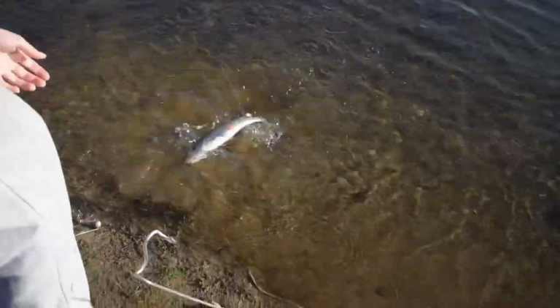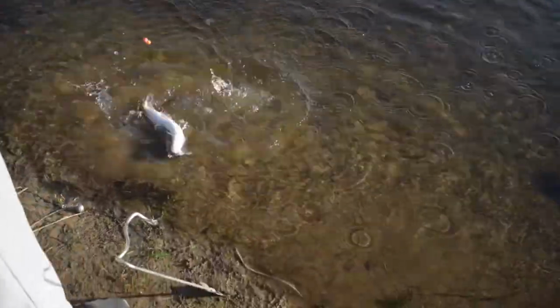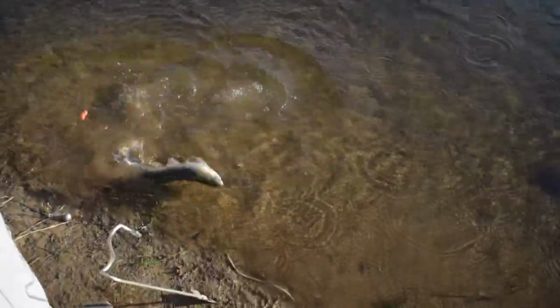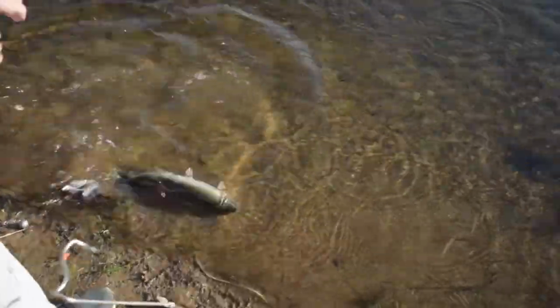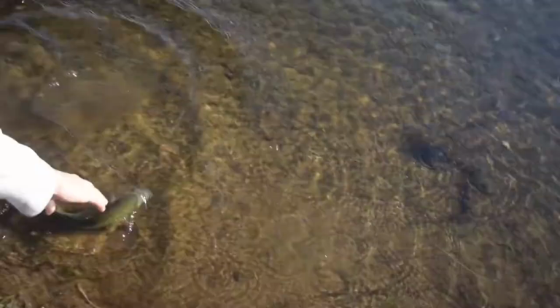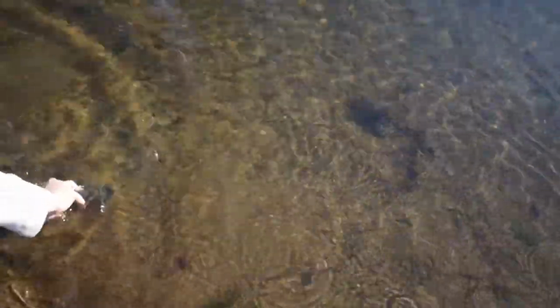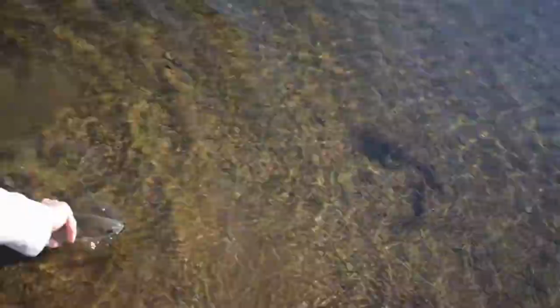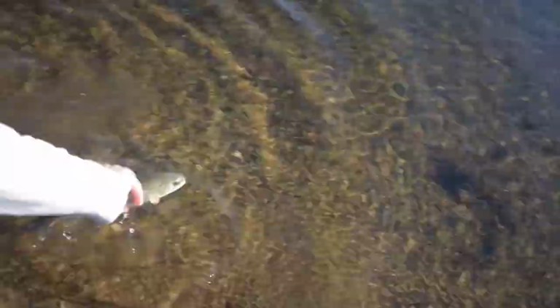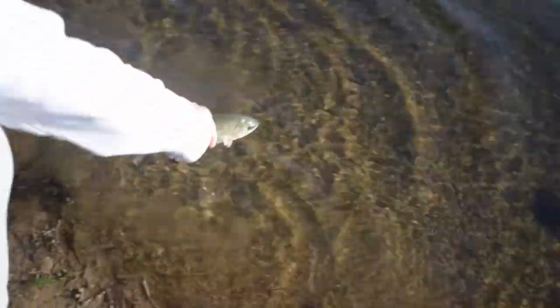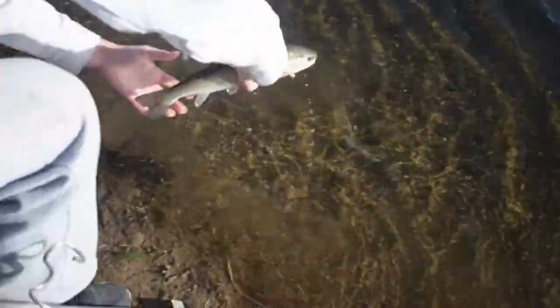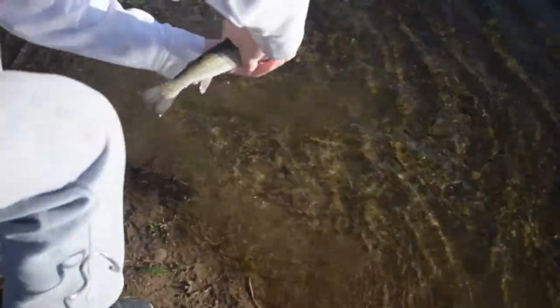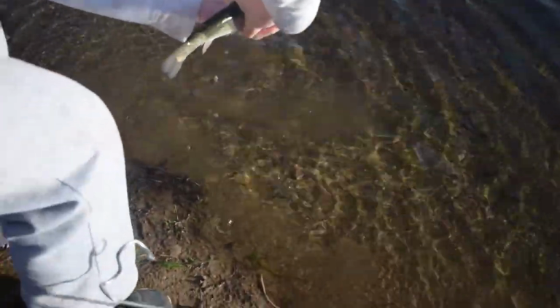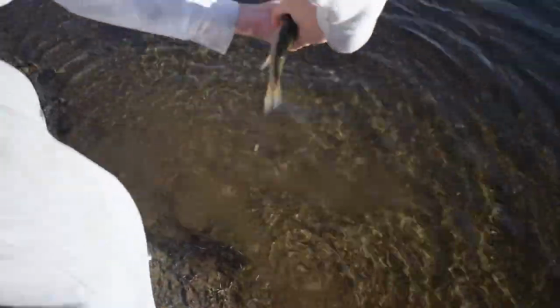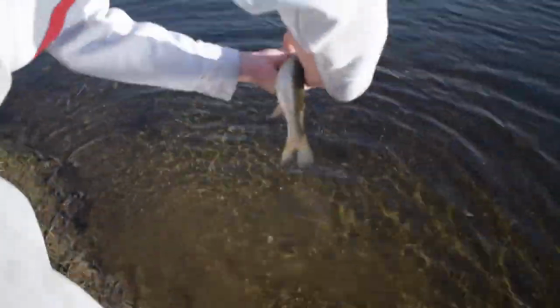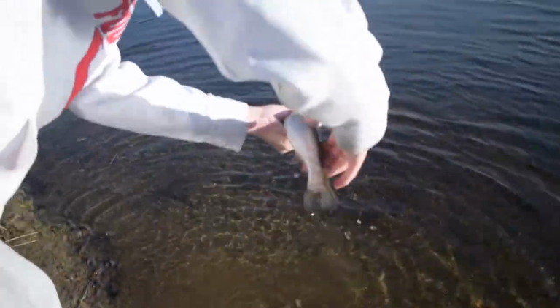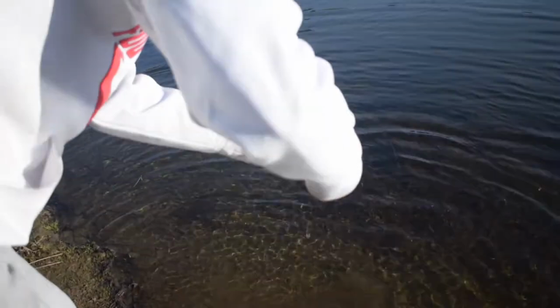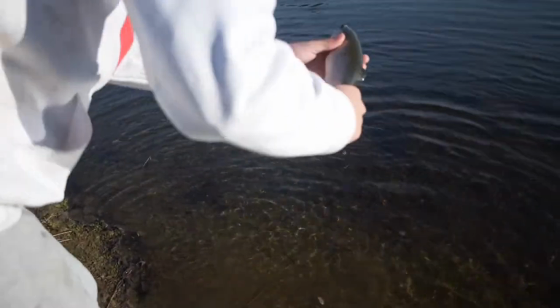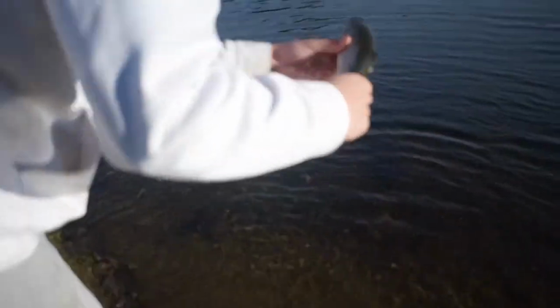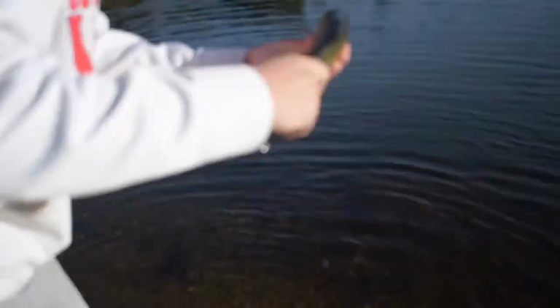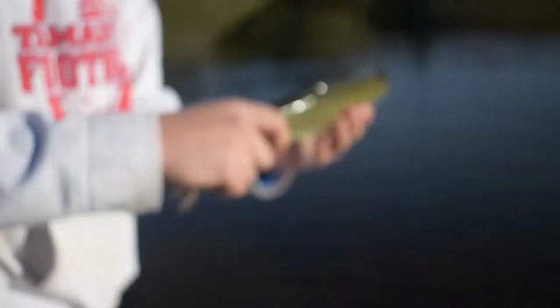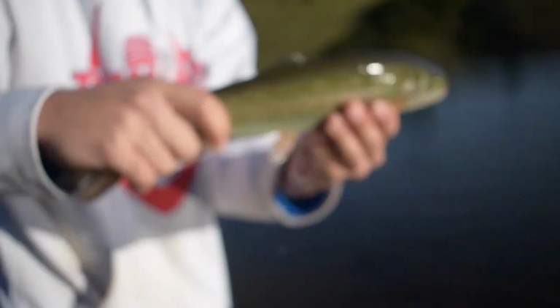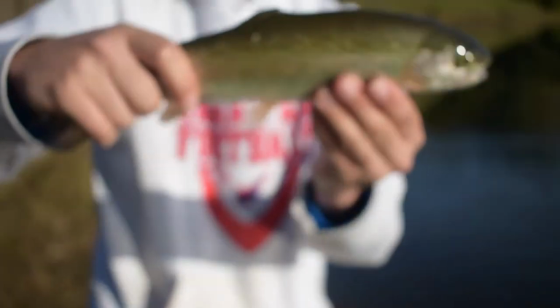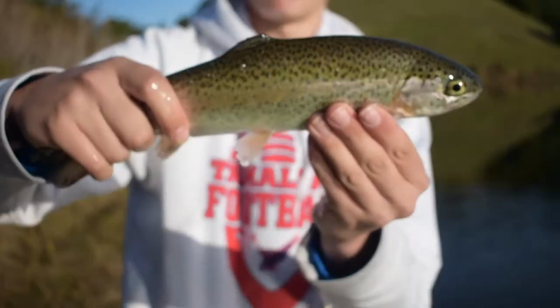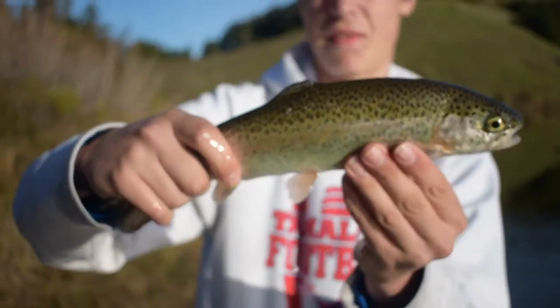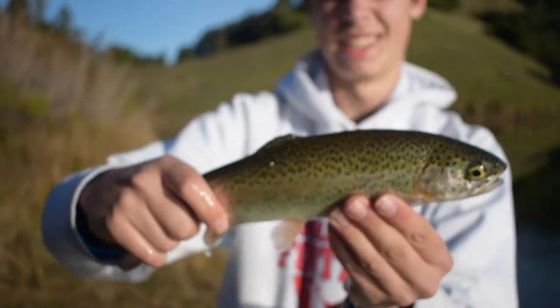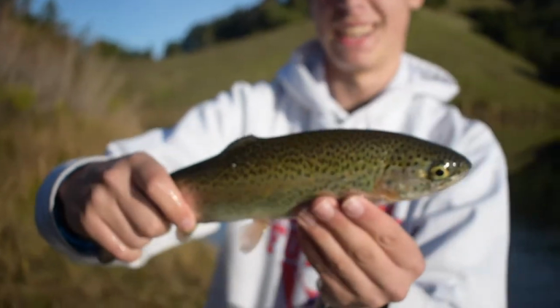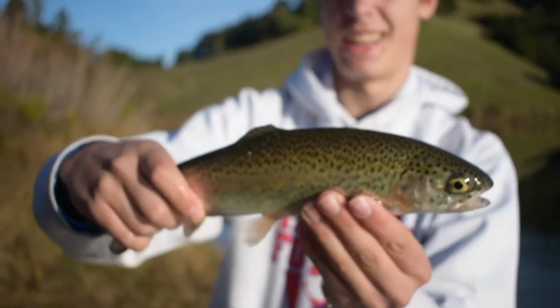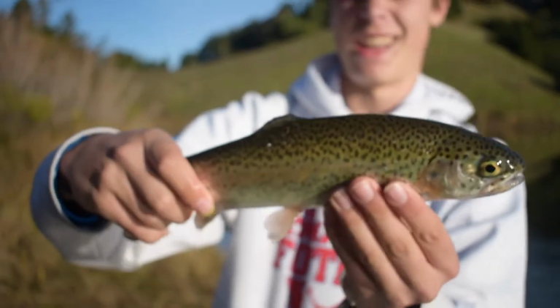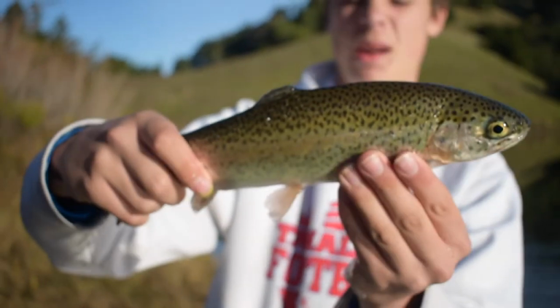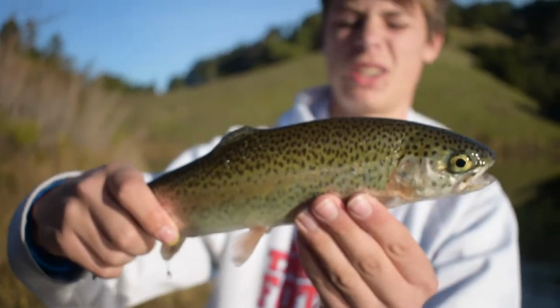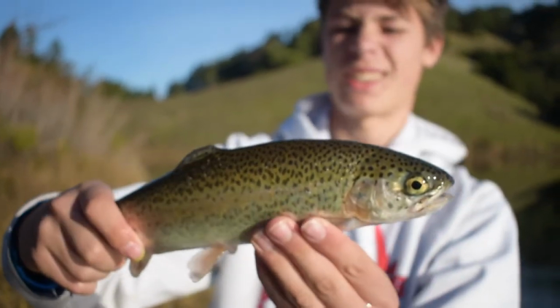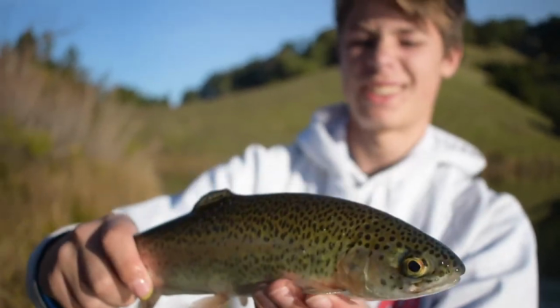There's a lot of bluegill and trout in there though, so if you're looking for some beginning fly fishing or just want to have a good time soaking some worms, there's nothing wrong with that.